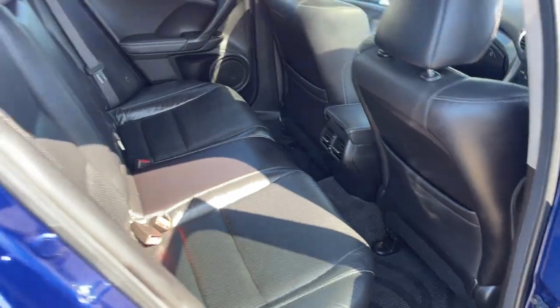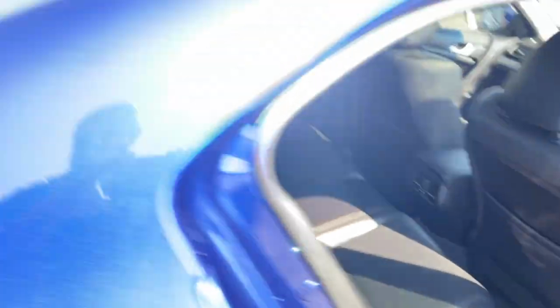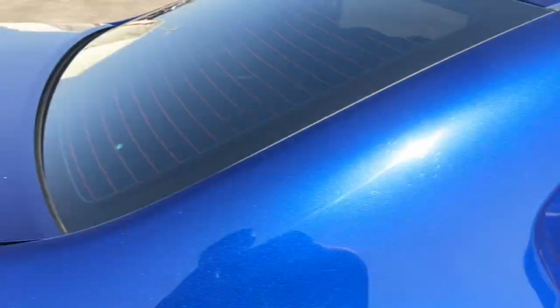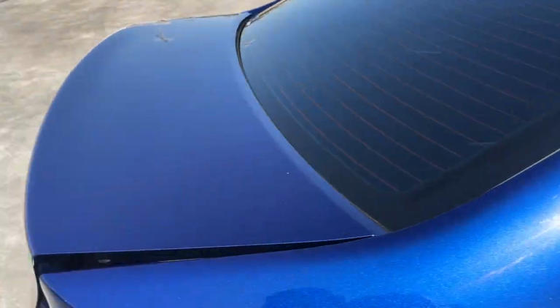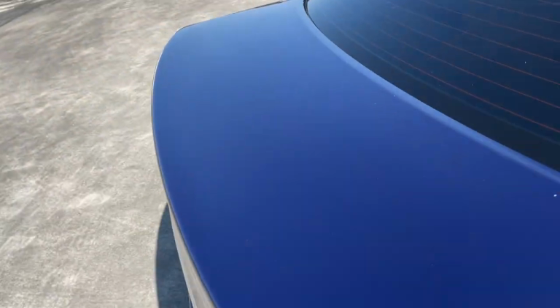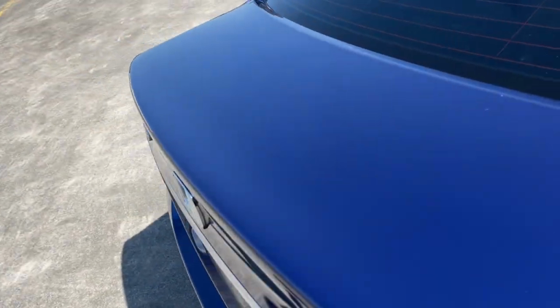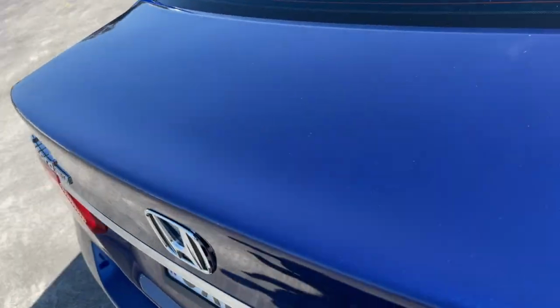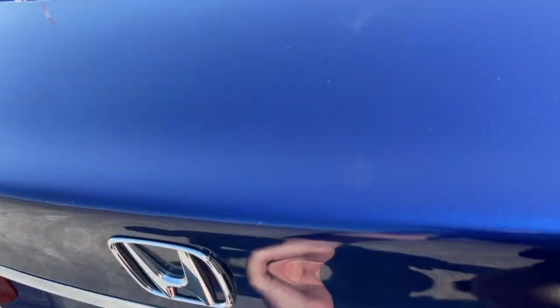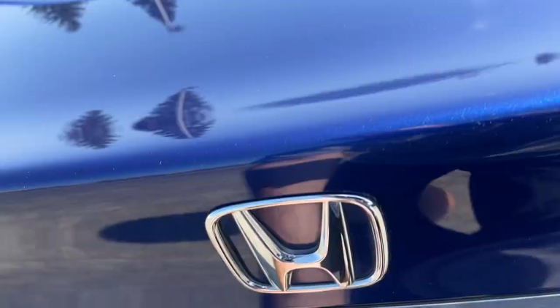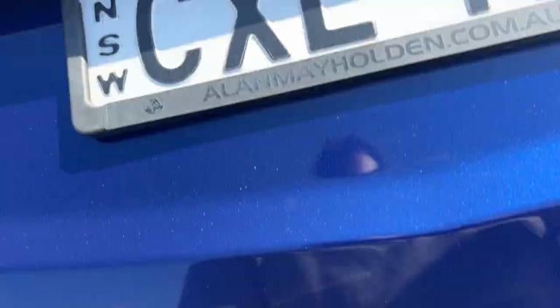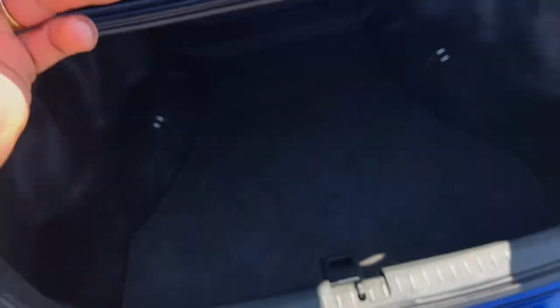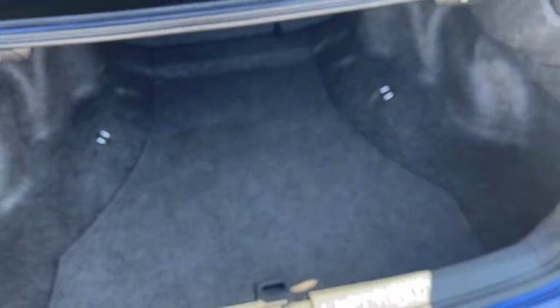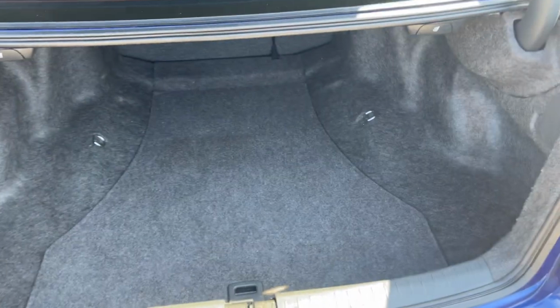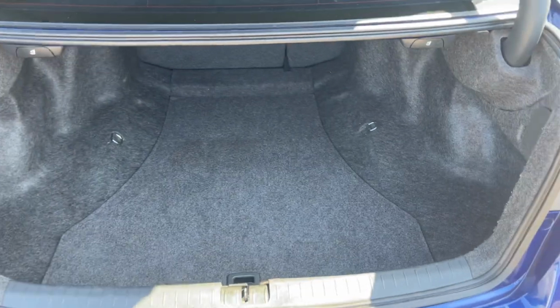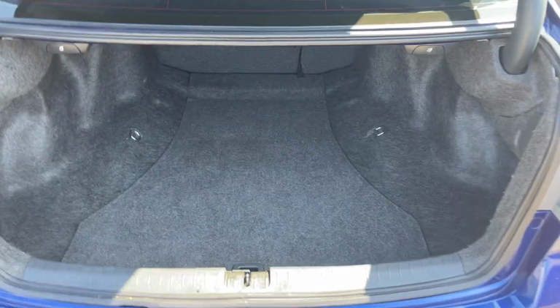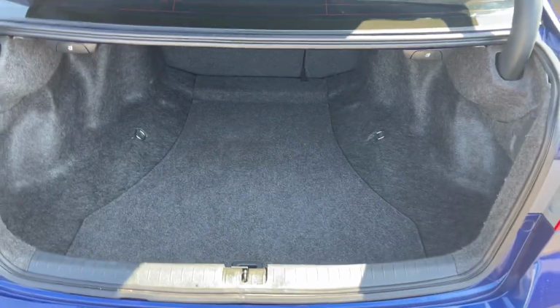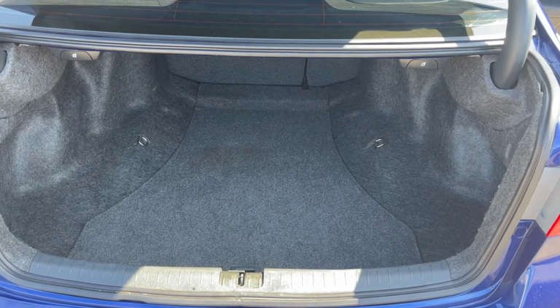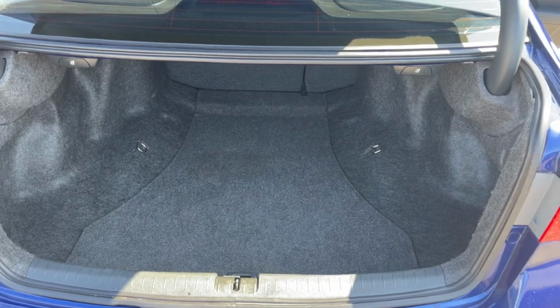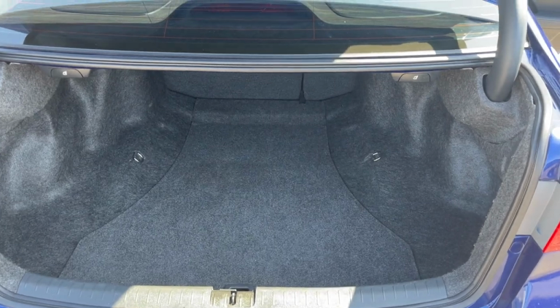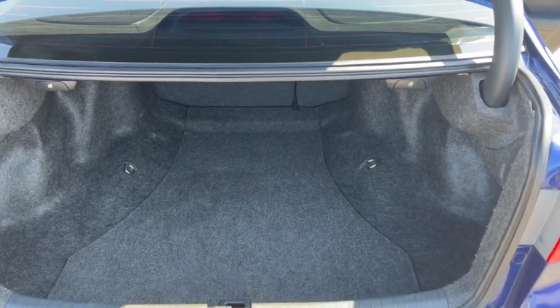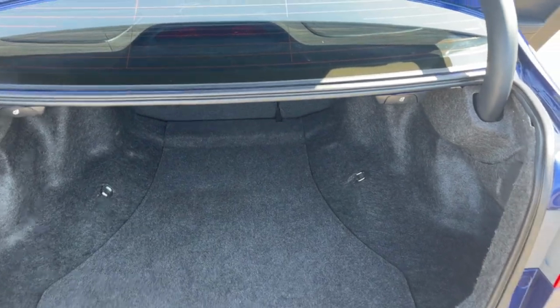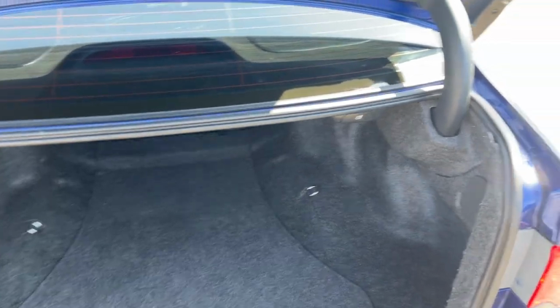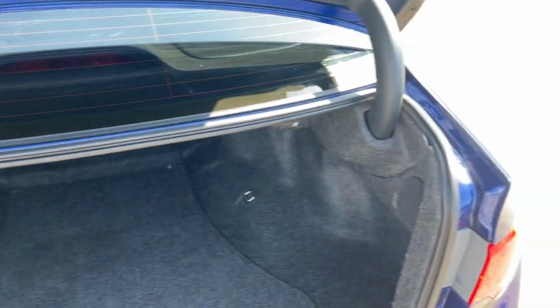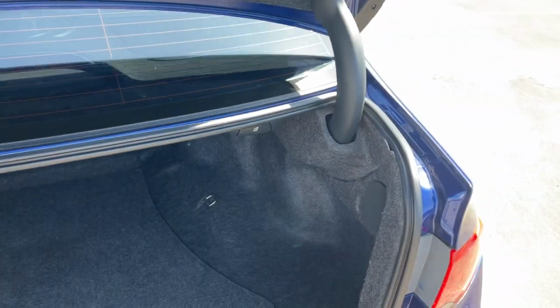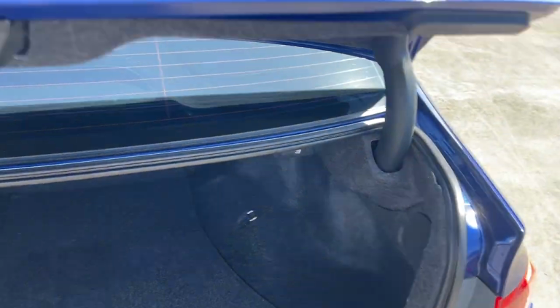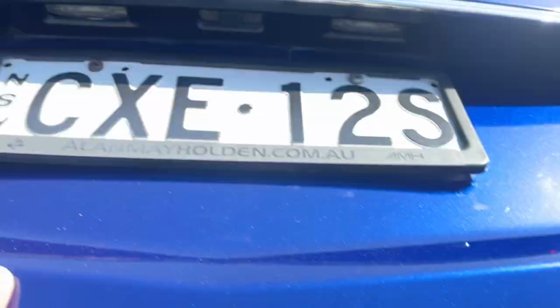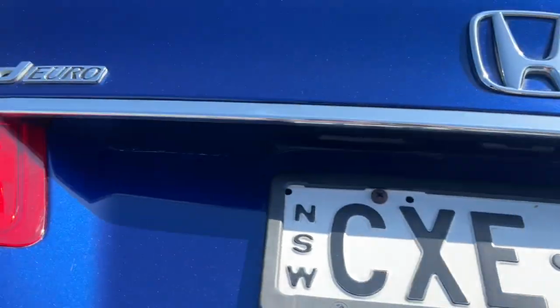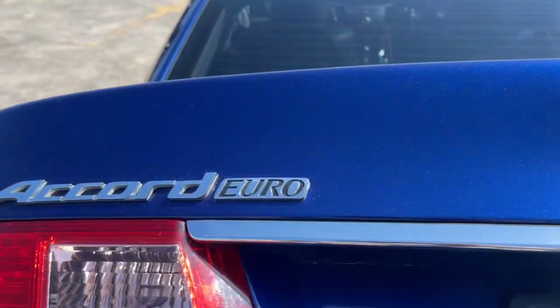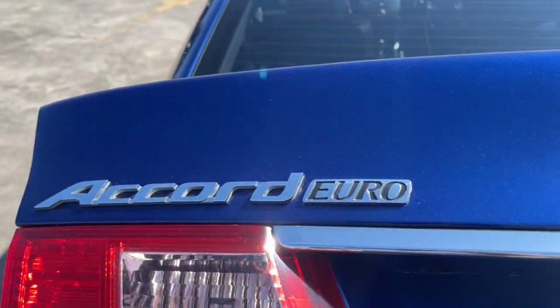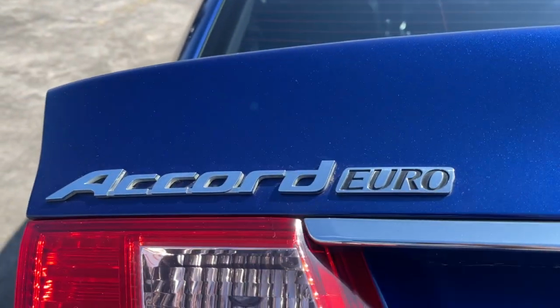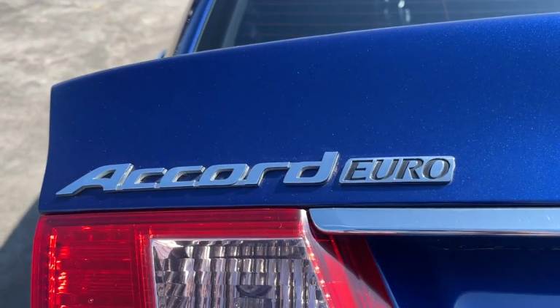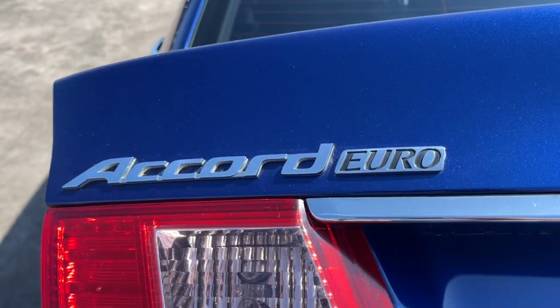I'll show you inside the boot too — nice big boot. Give us a call here at Philips & Co Automotive: double nine three nine zero two two seven.